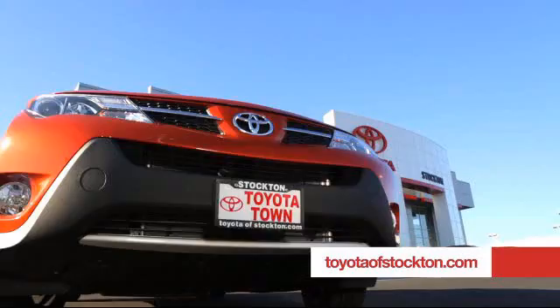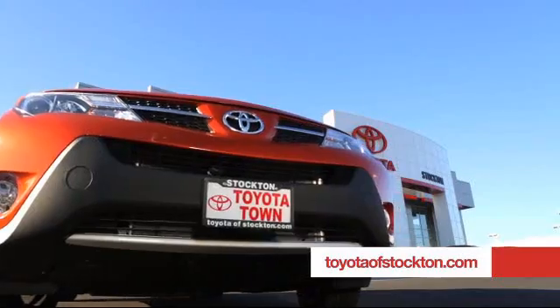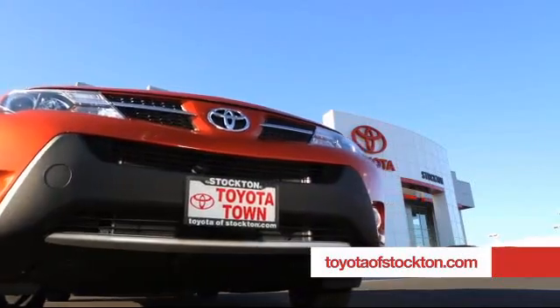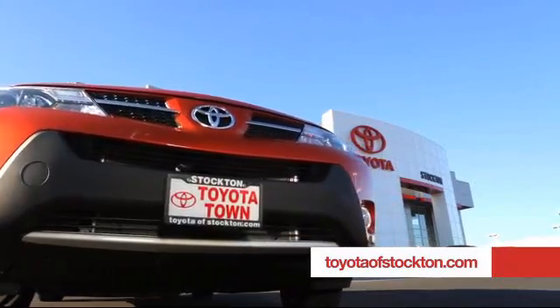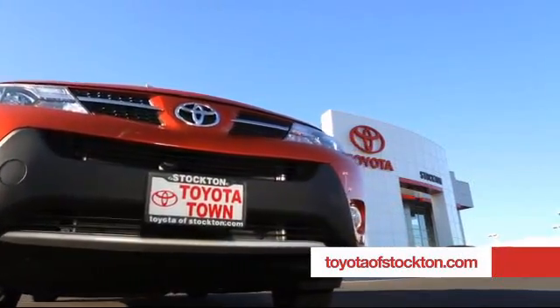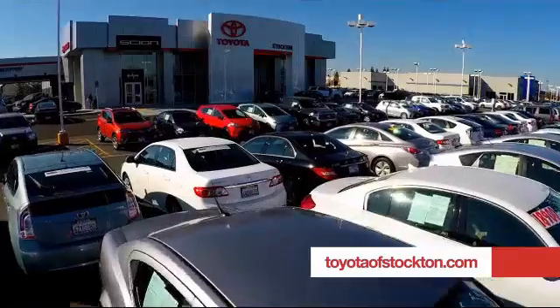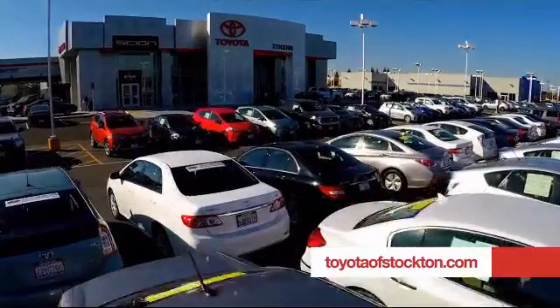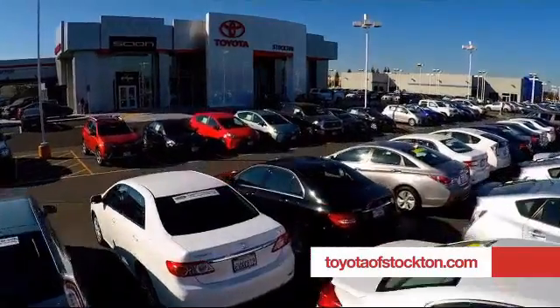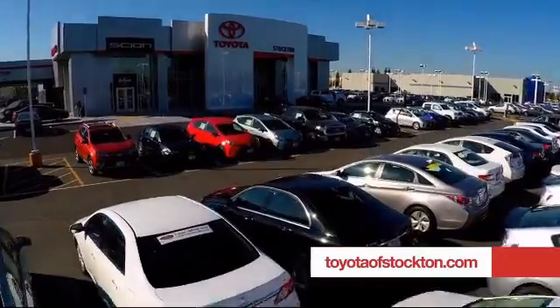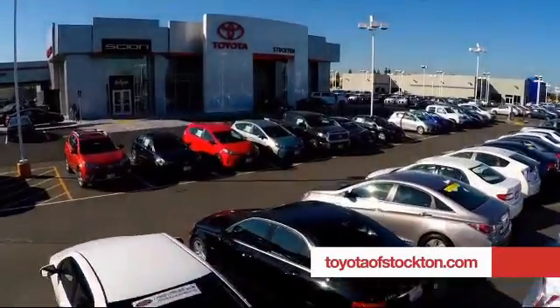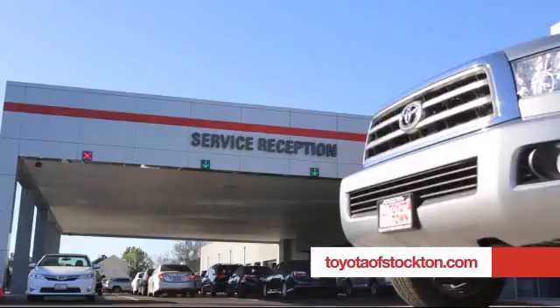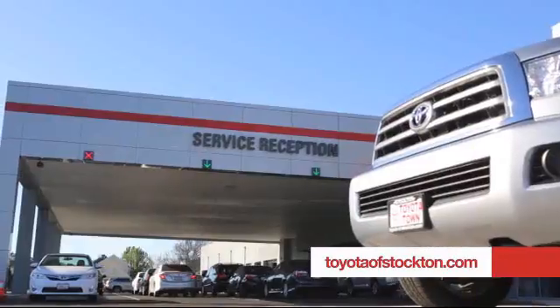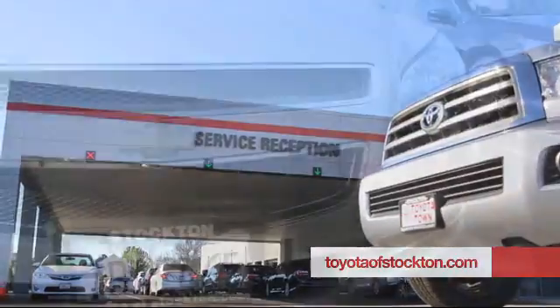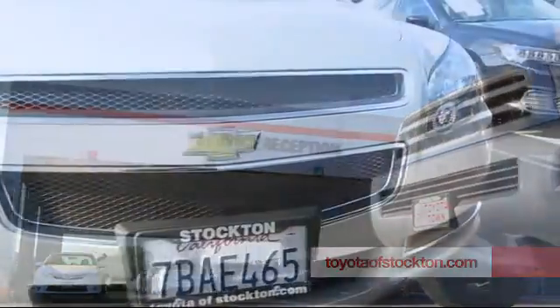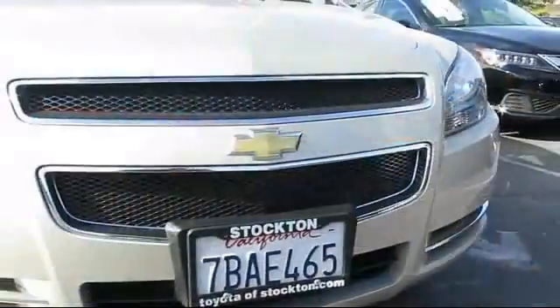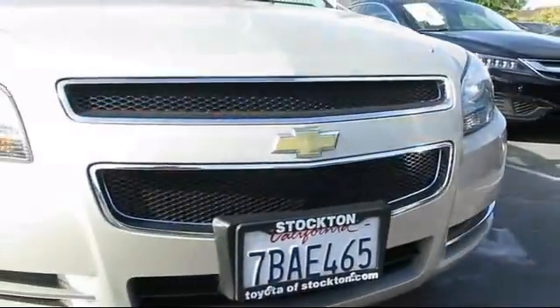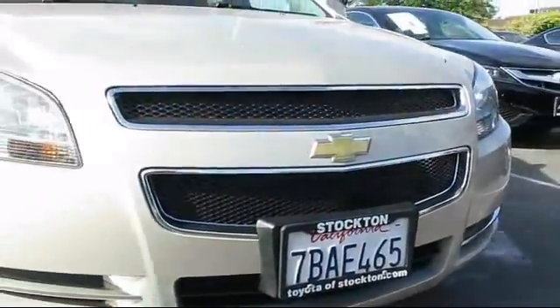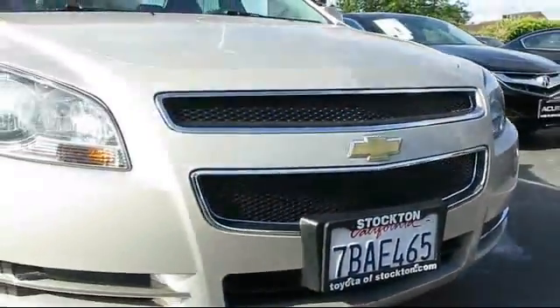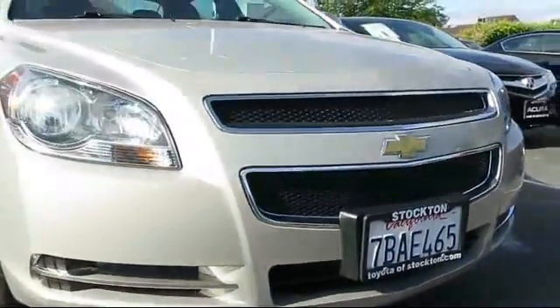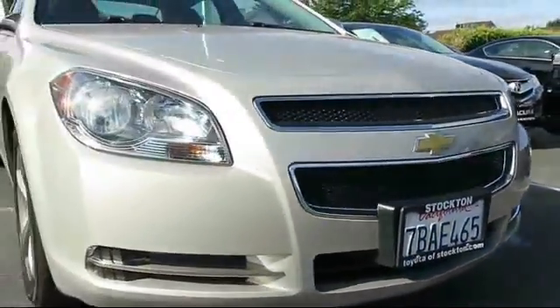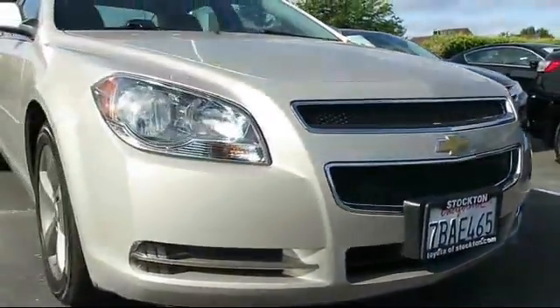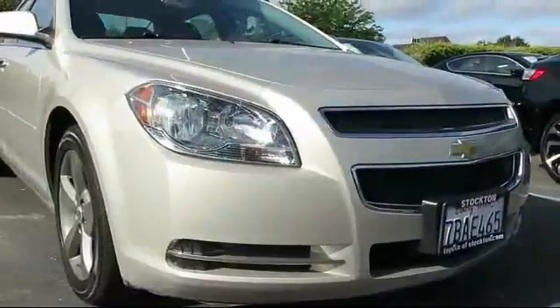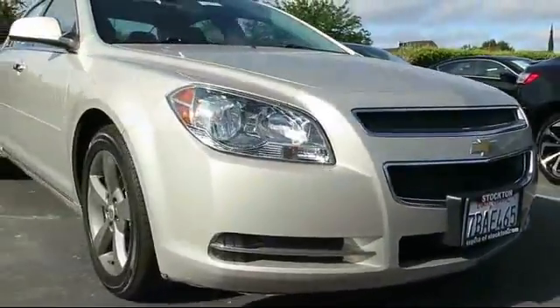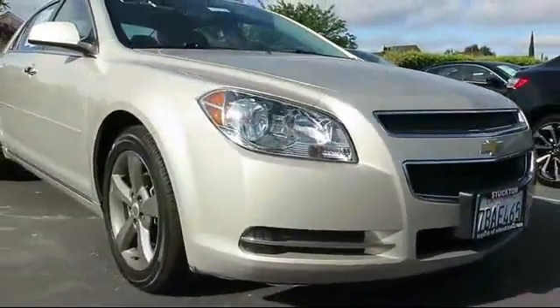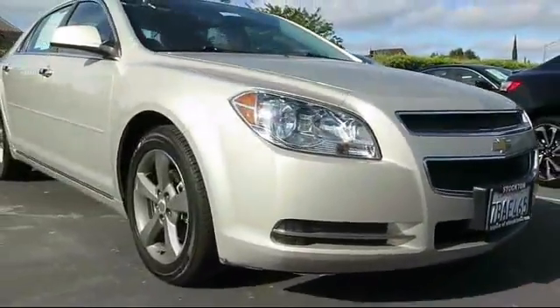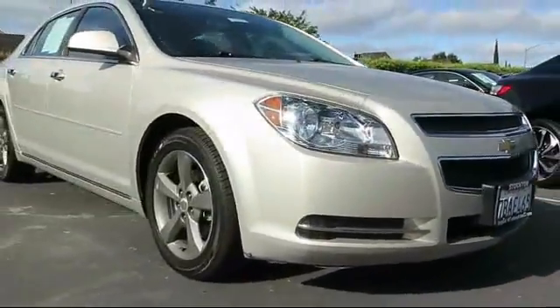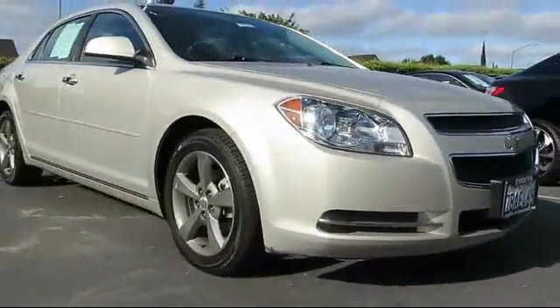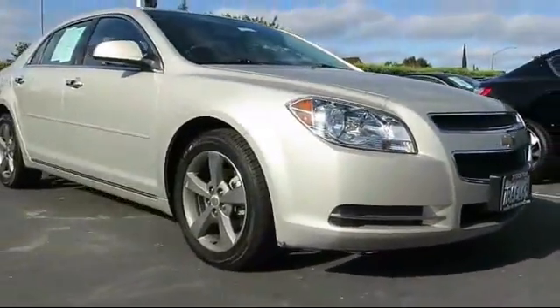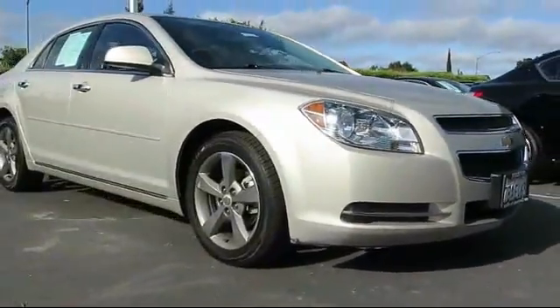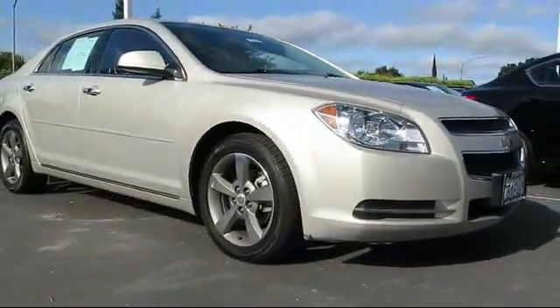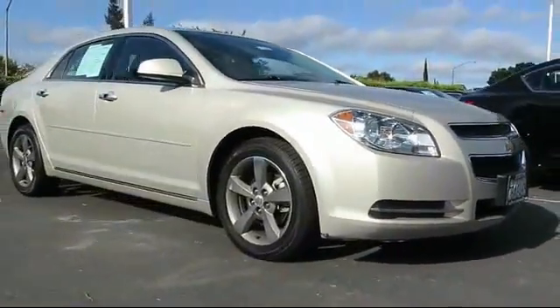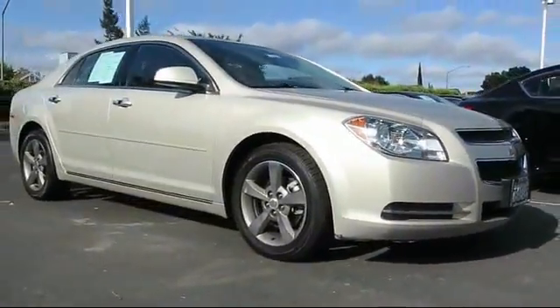For over 20 years, Toyota Town of Stockton has been one of the Central Valley's premier automotive dealerships, and here's another example of a great vehicle from our huge selection of quality pre-owned cars and trucks.